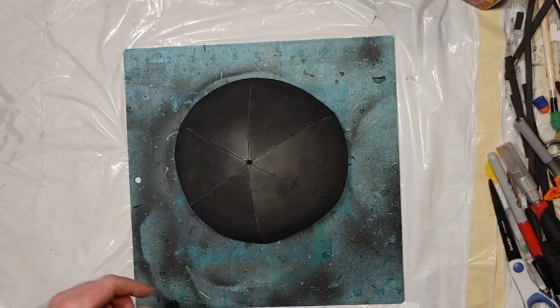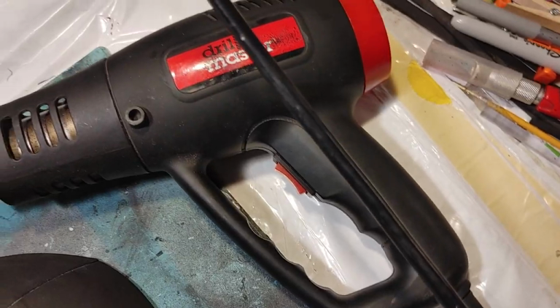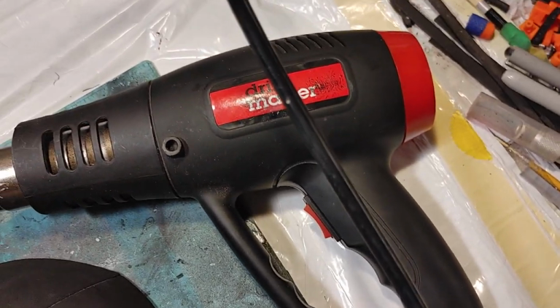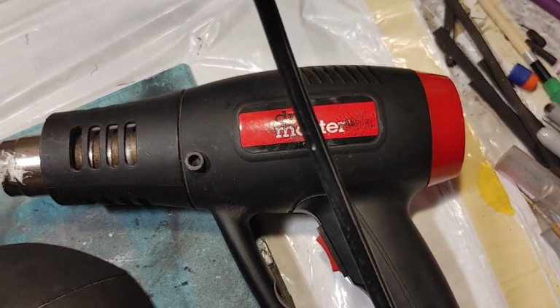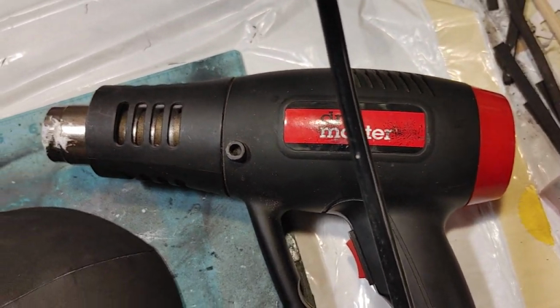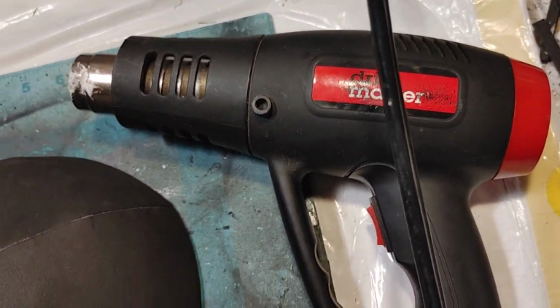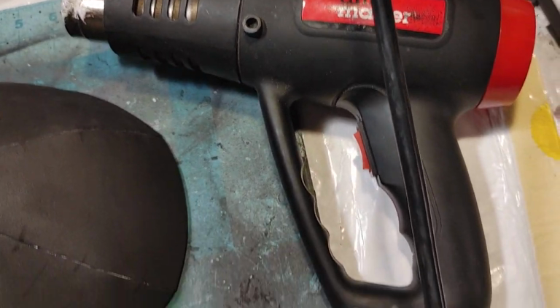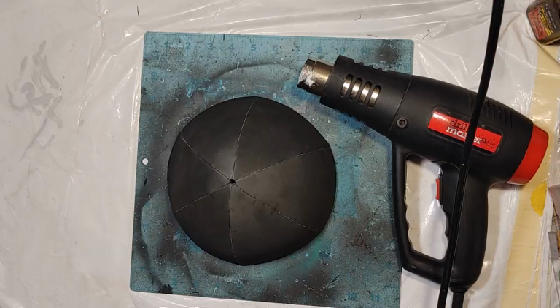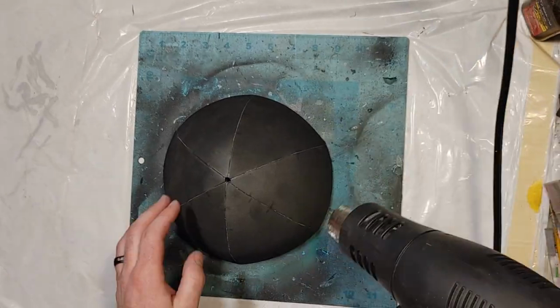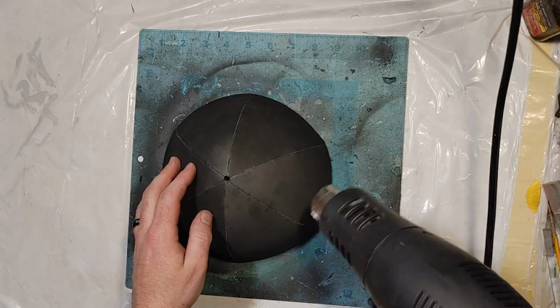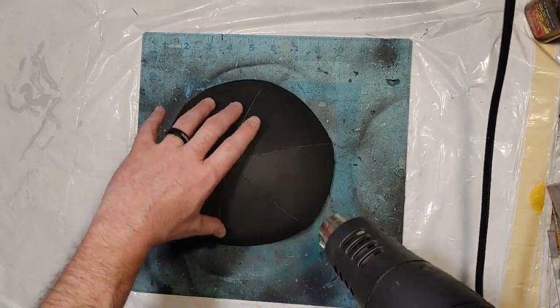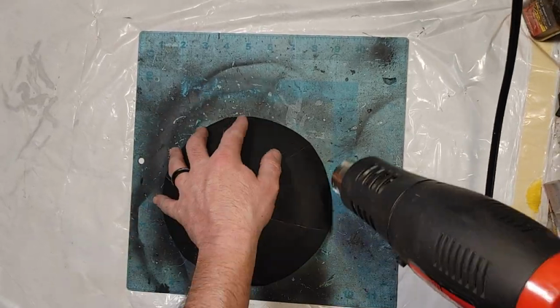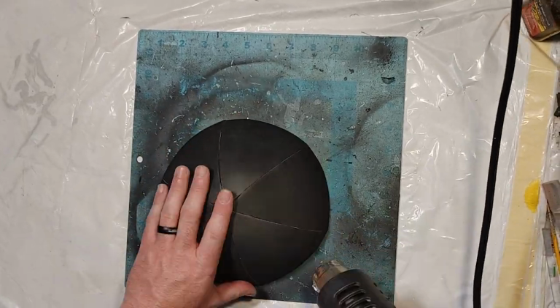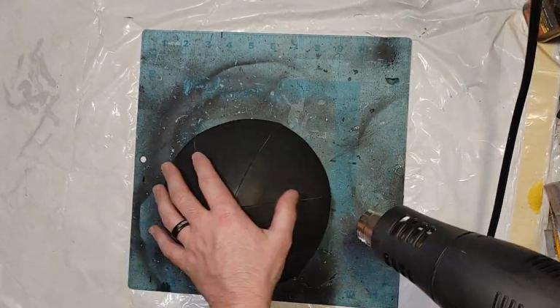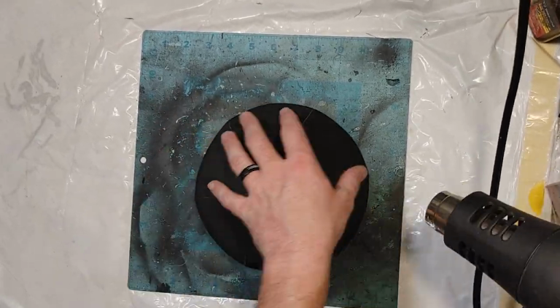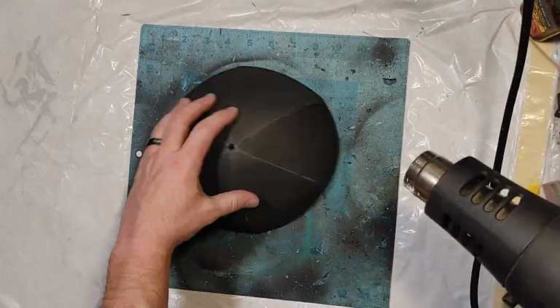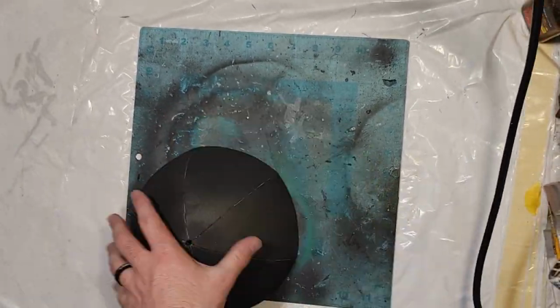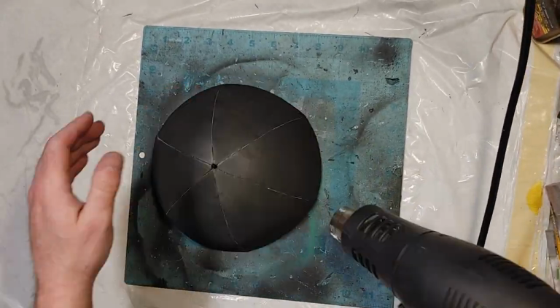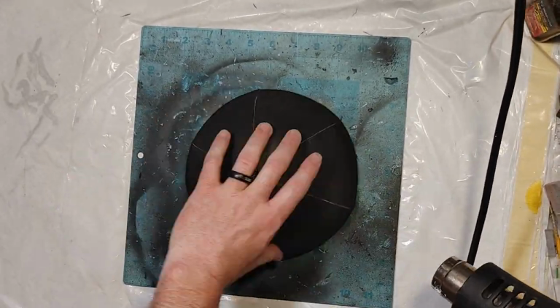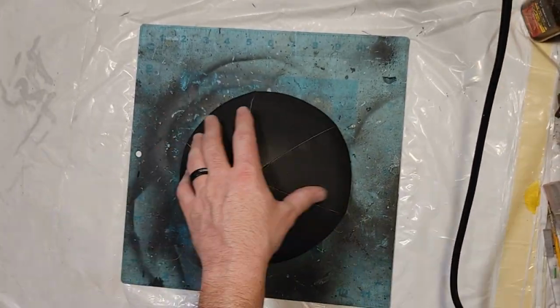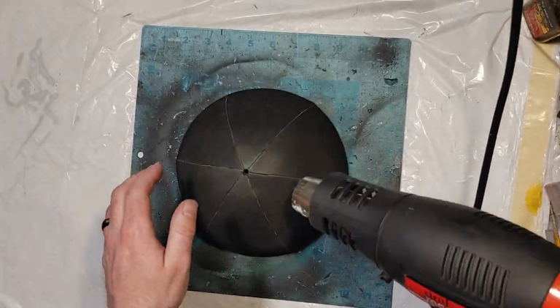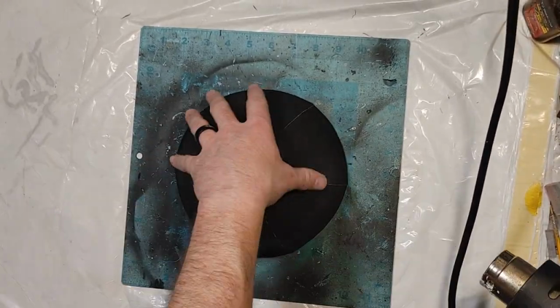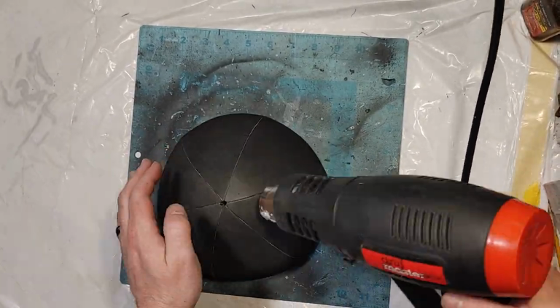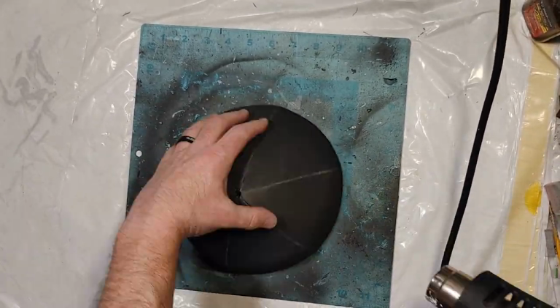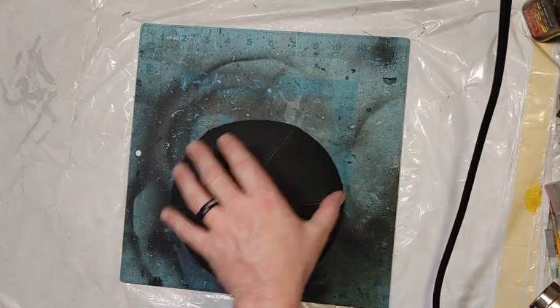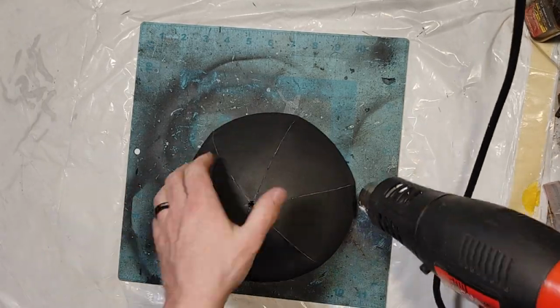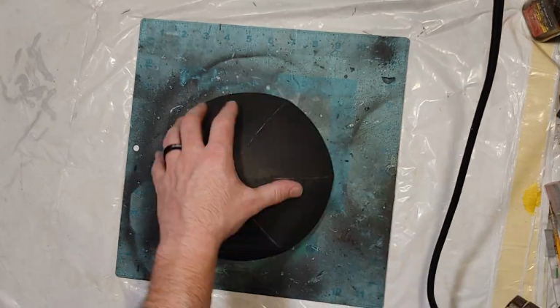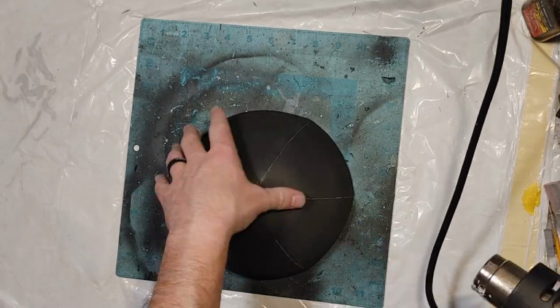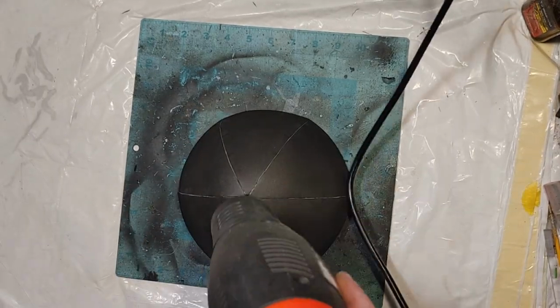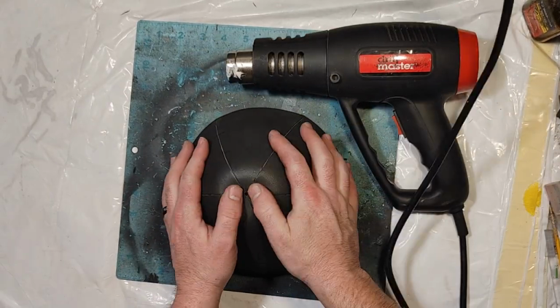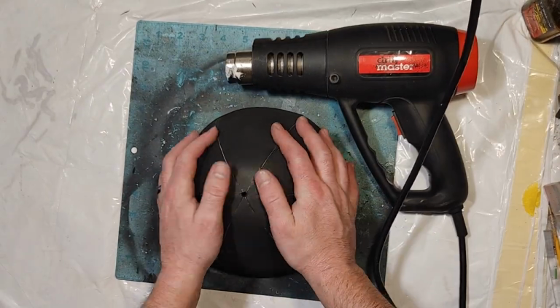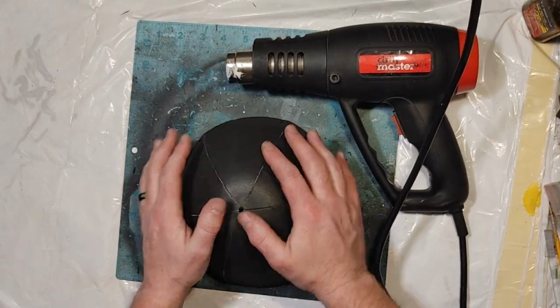I have a dual setting heat gun that I'm going to use to heat and round this out and try to get it as evenly round as possible, since I just glued a bunch of flat triangles together.